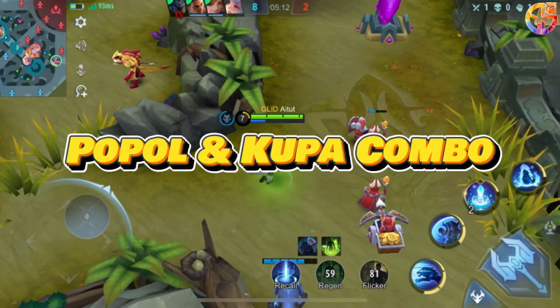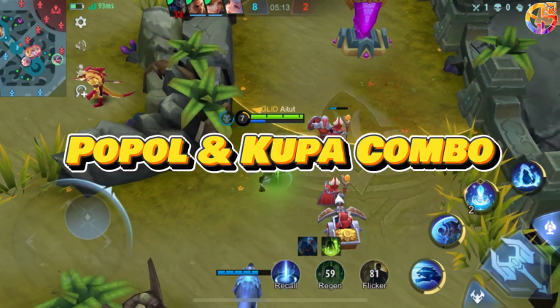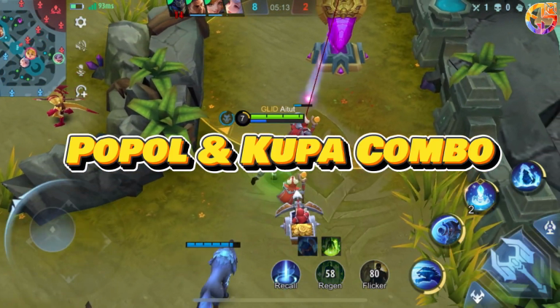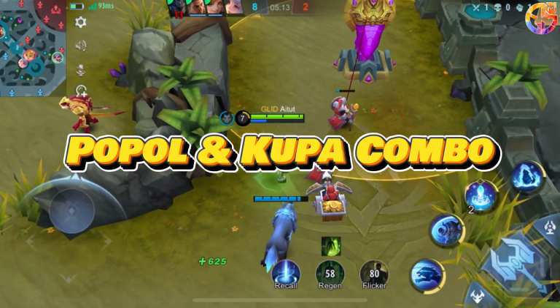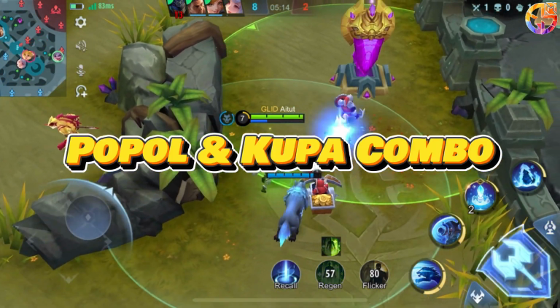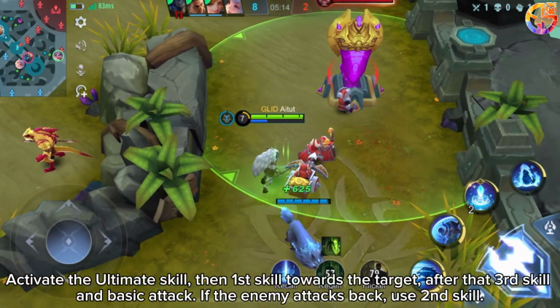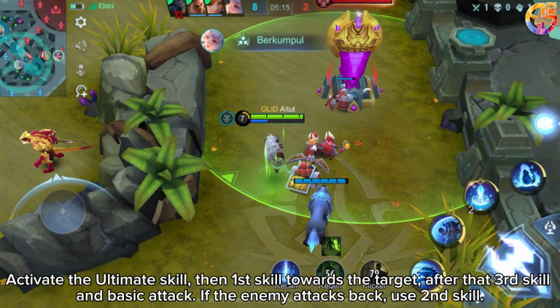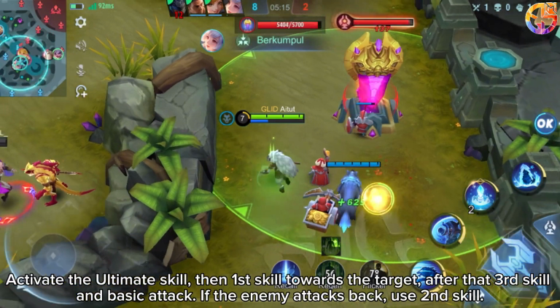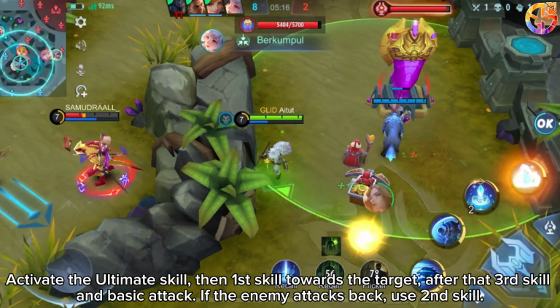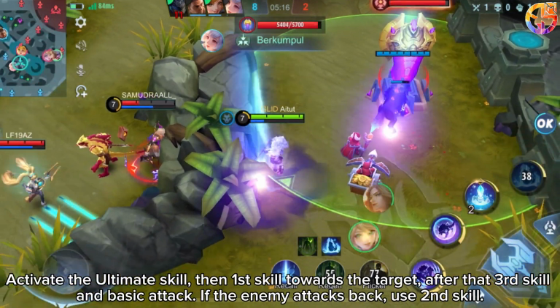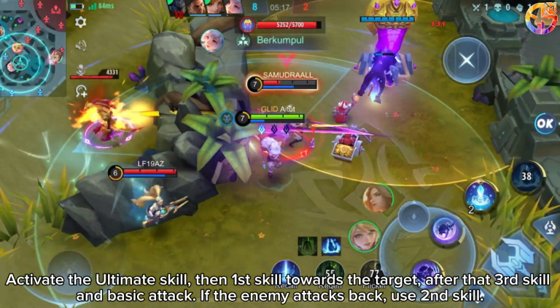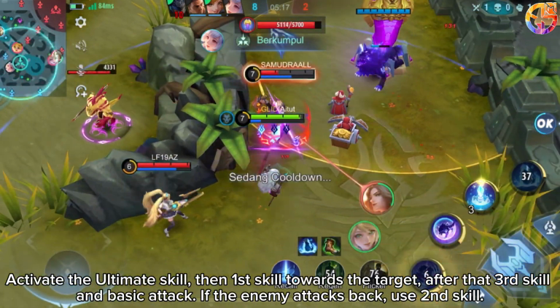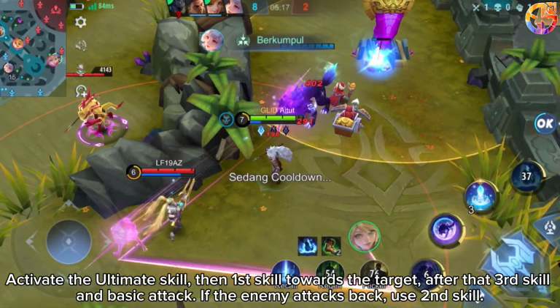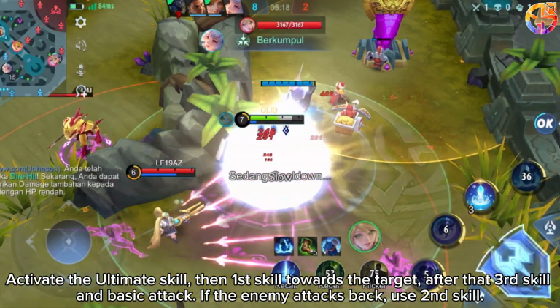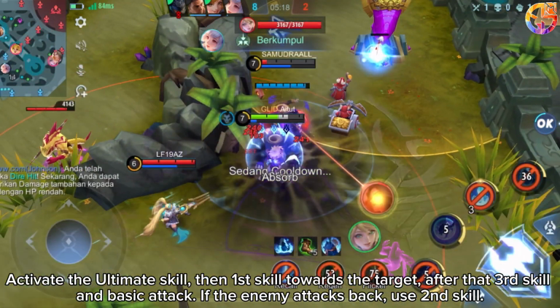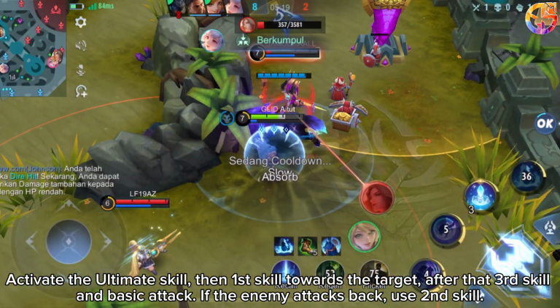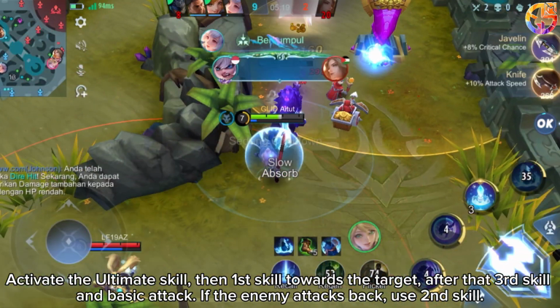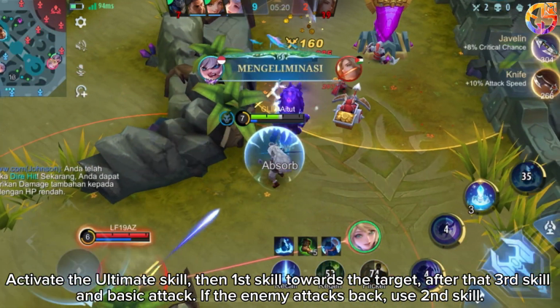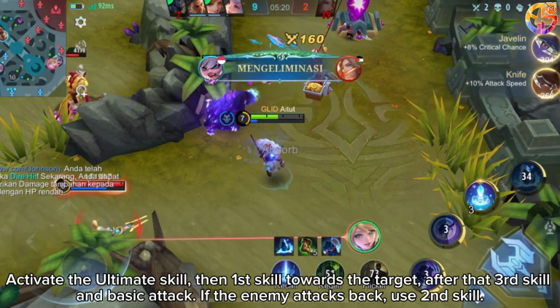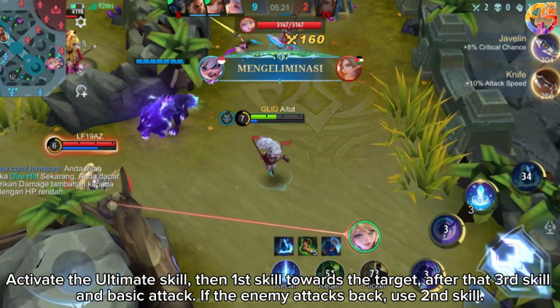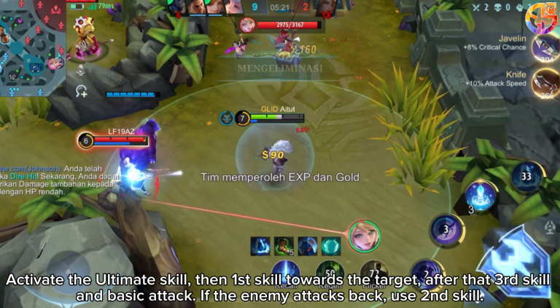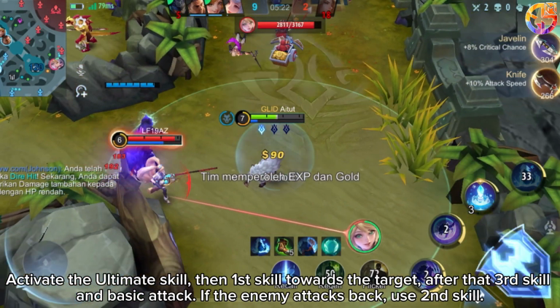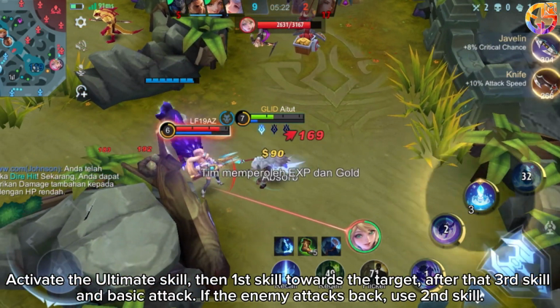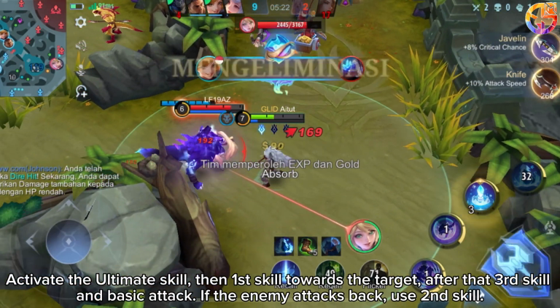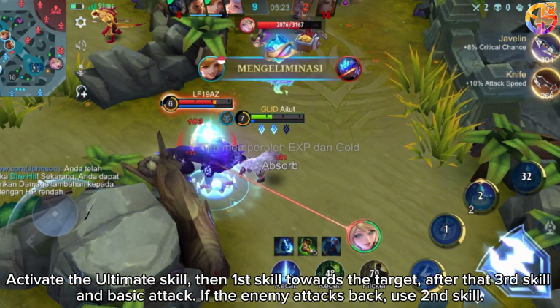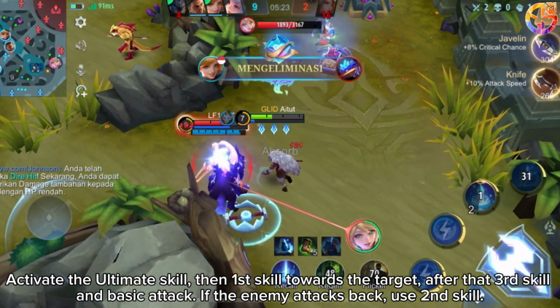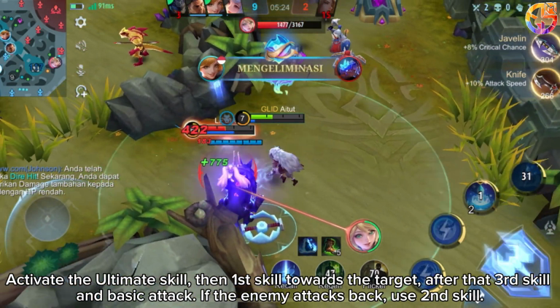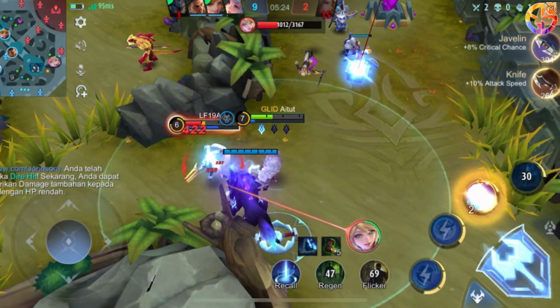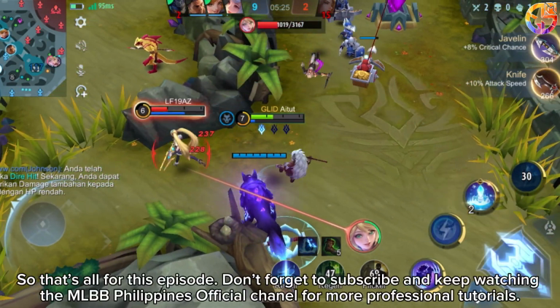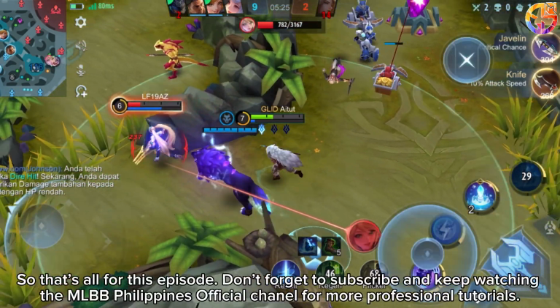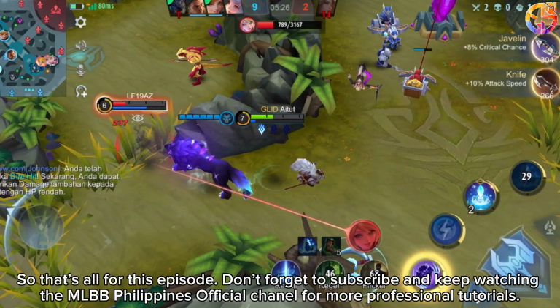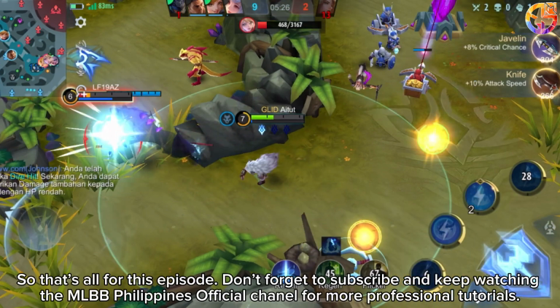Papal and Kewpa combo: Activate the ultimate skill, then use the first skill towards the target. After that, use the third skill and basic attack. If the enemy attacks back, use the second skill.